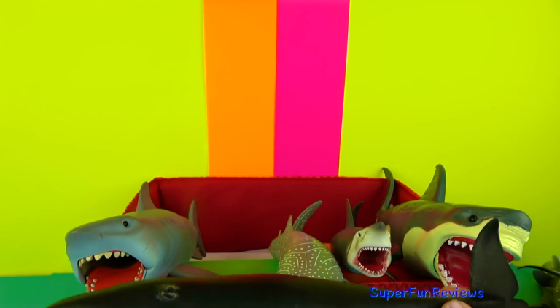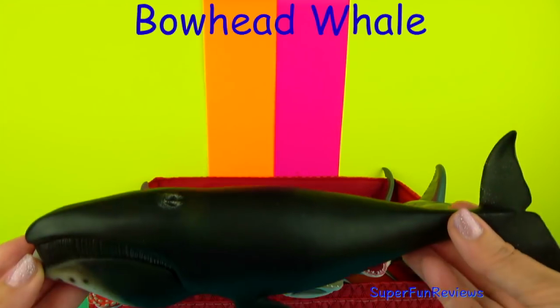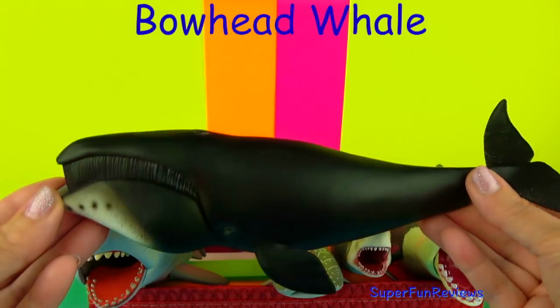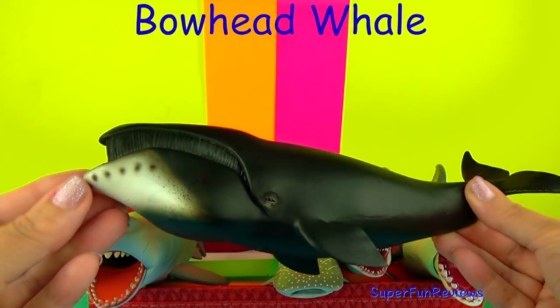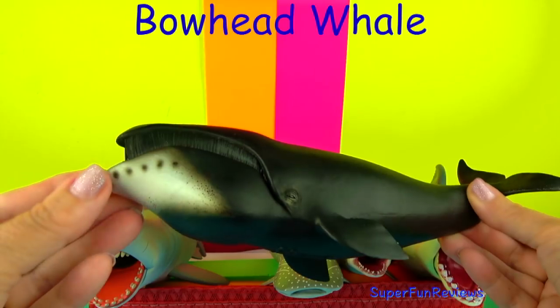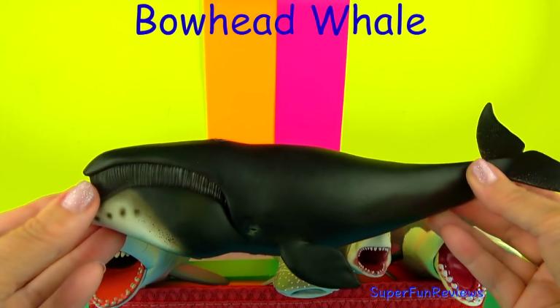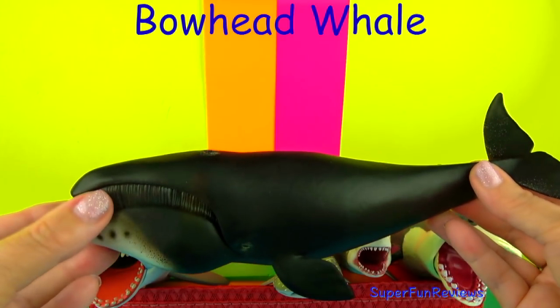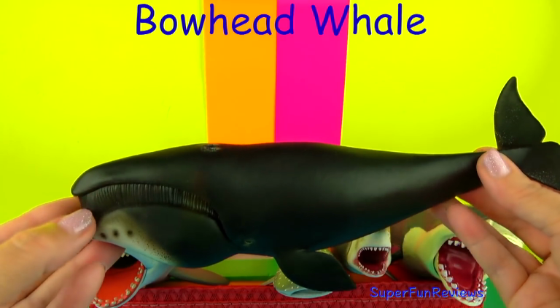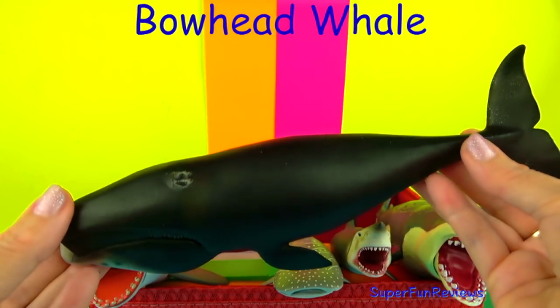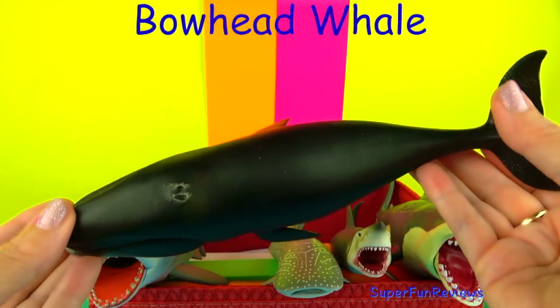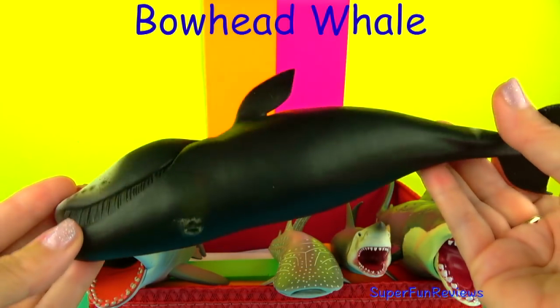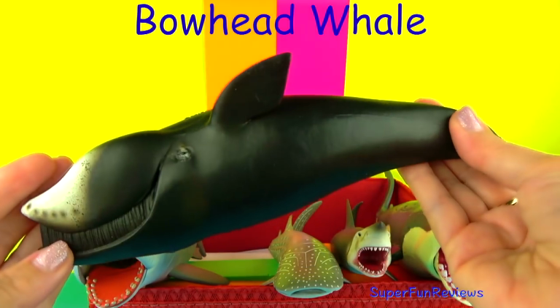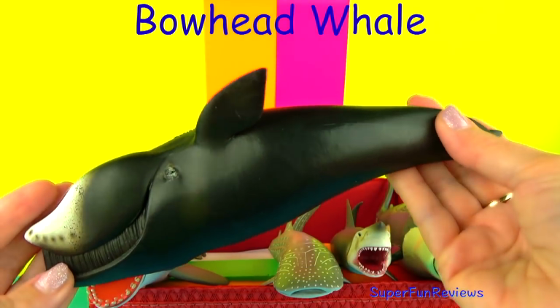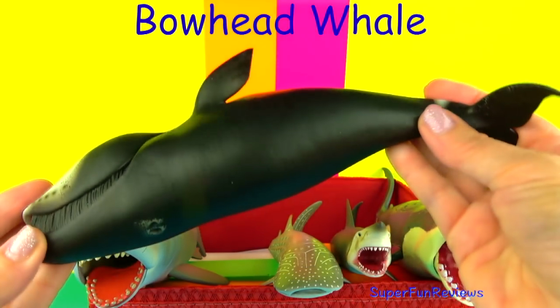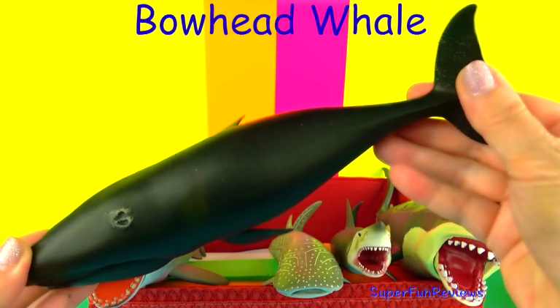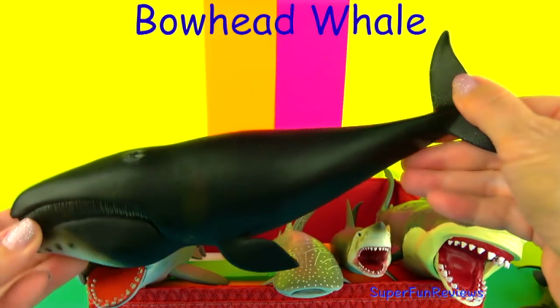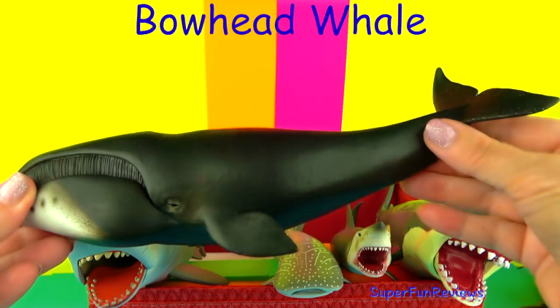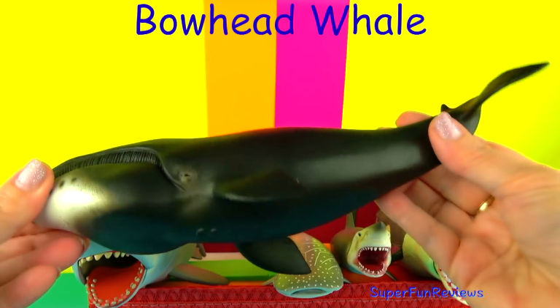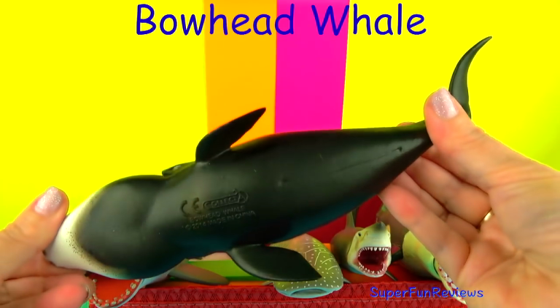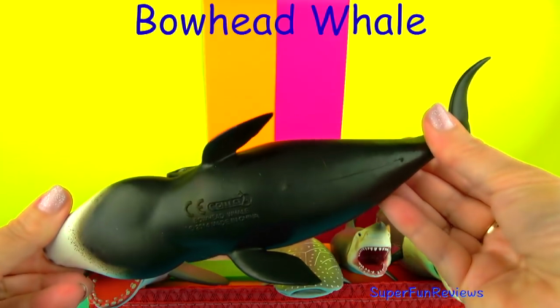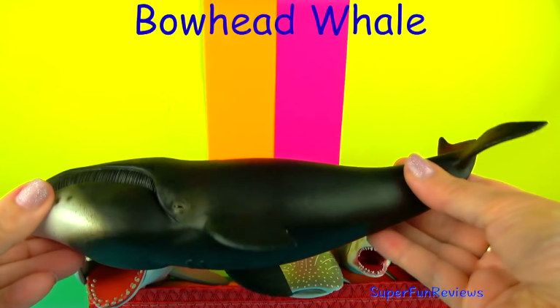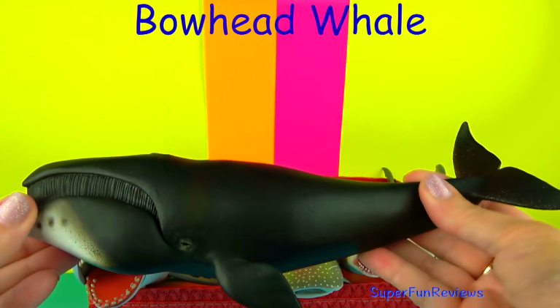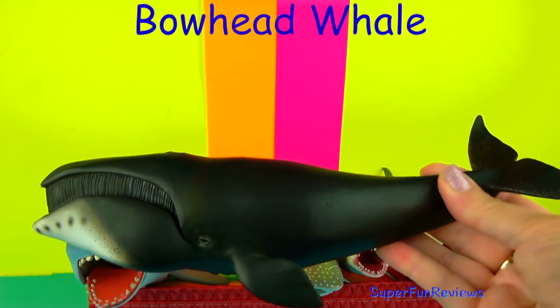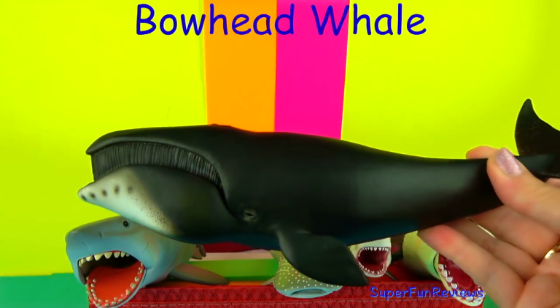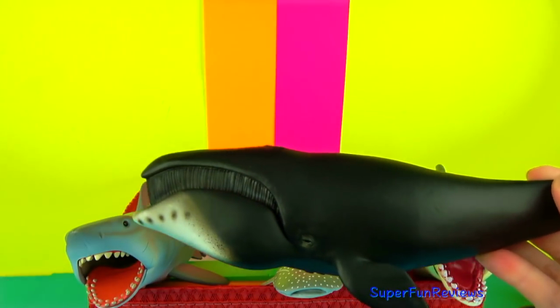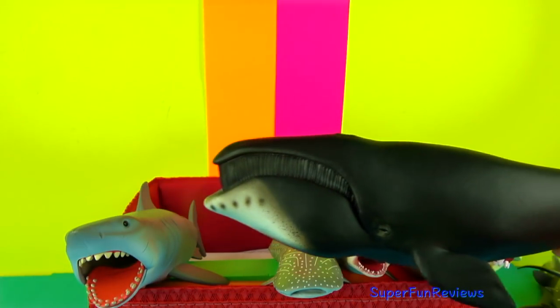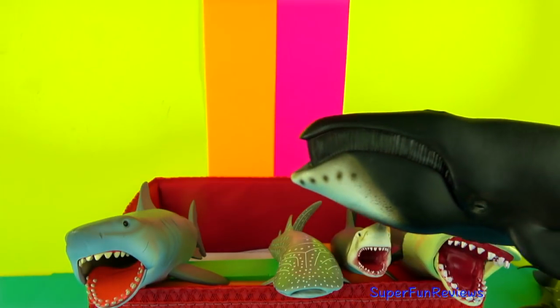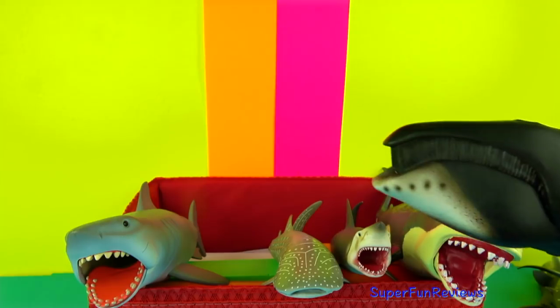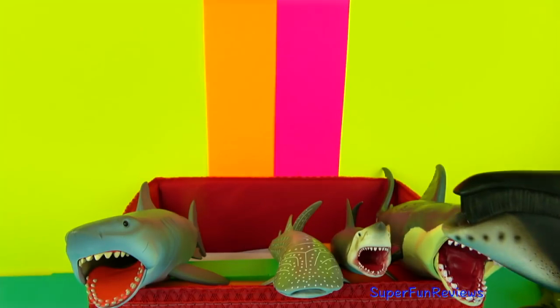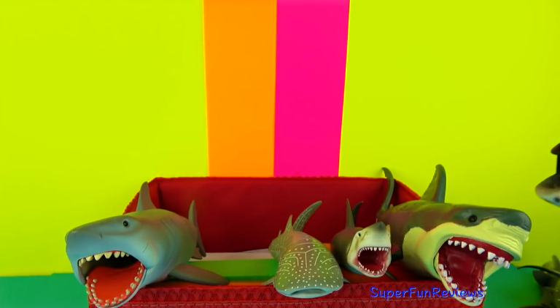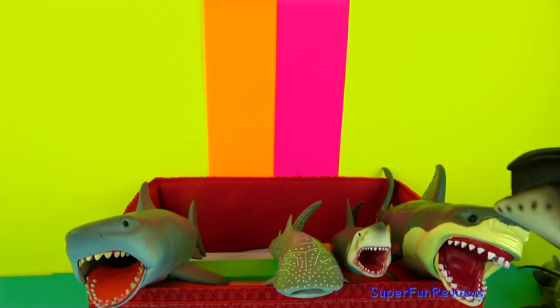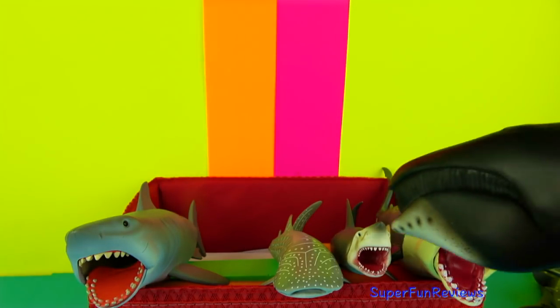The Bowhead Whale belongs to the group of Baleen whales. It is also known as Greenland's right whale. They are found in the cold waters of the Arctic sea. The jaw is arched and it looks like a bow.